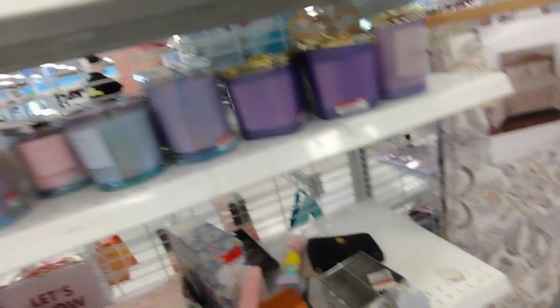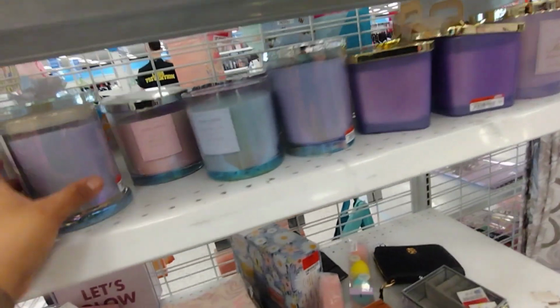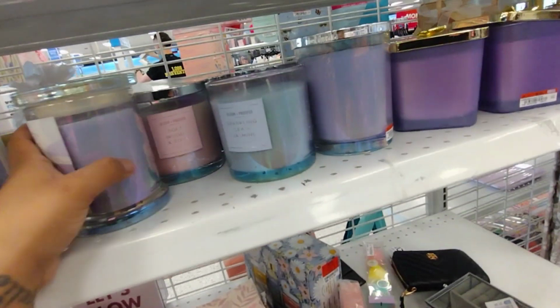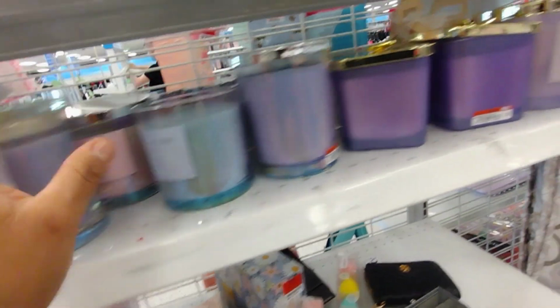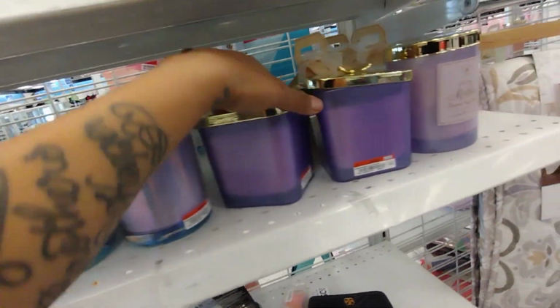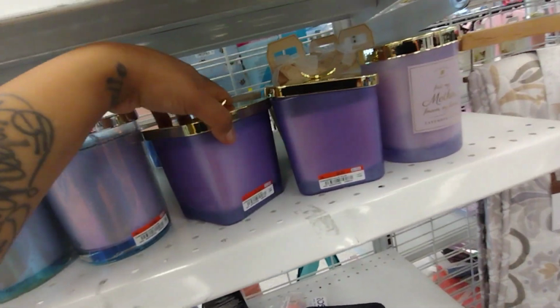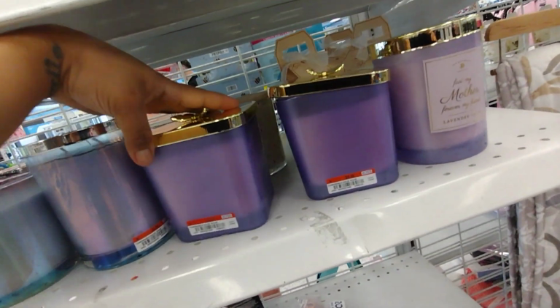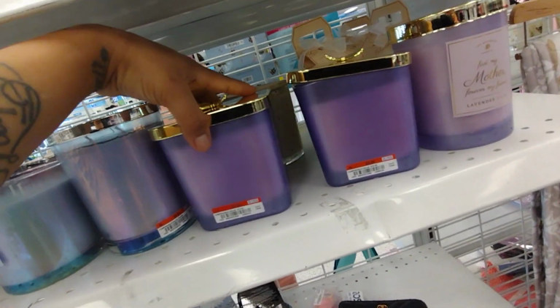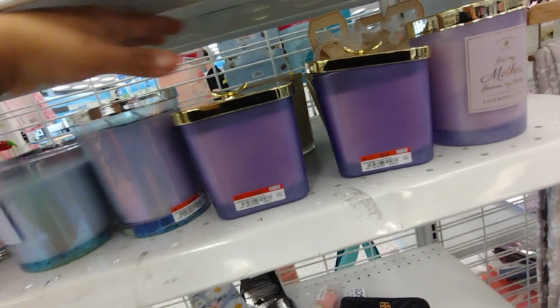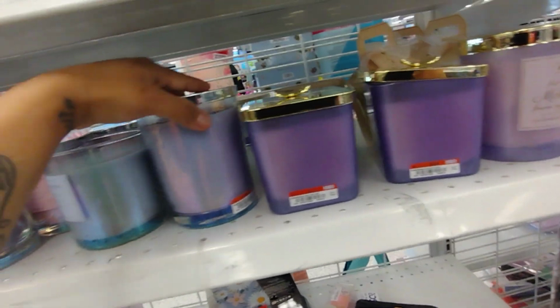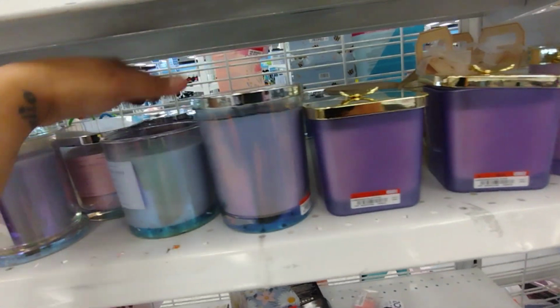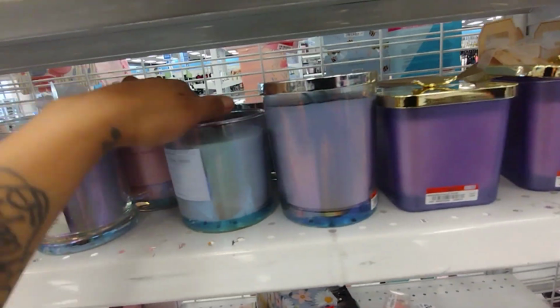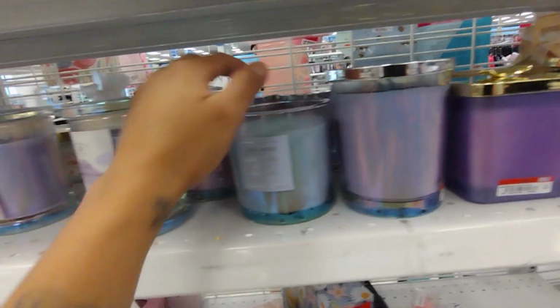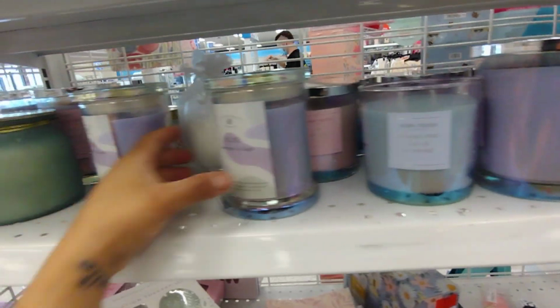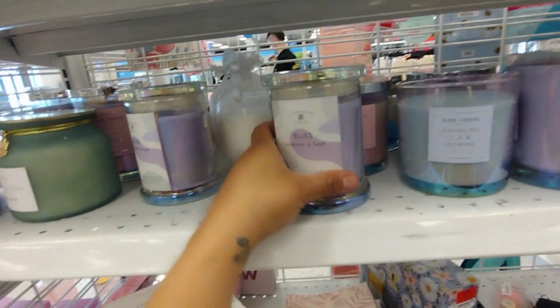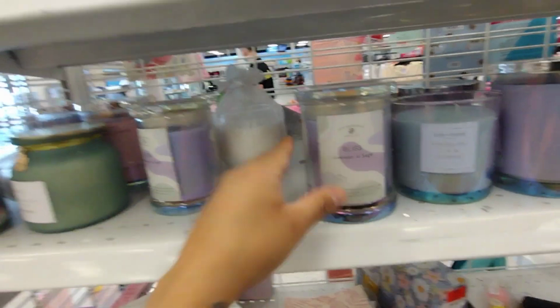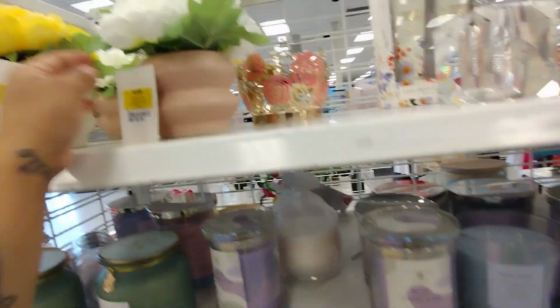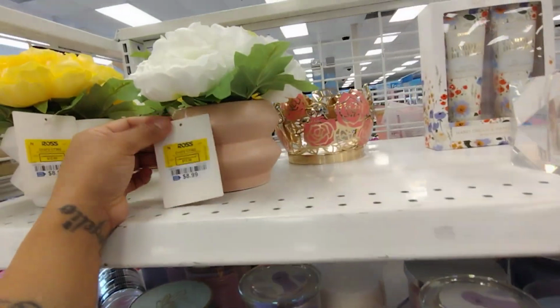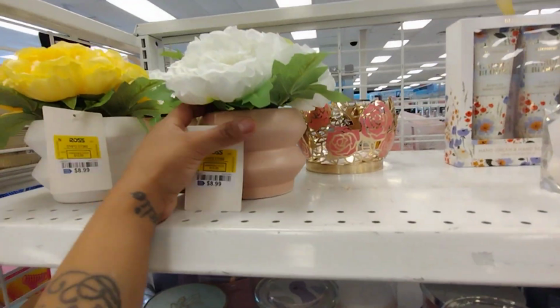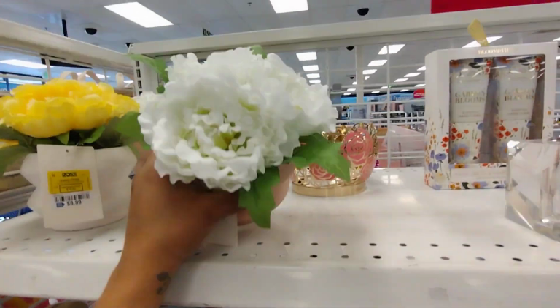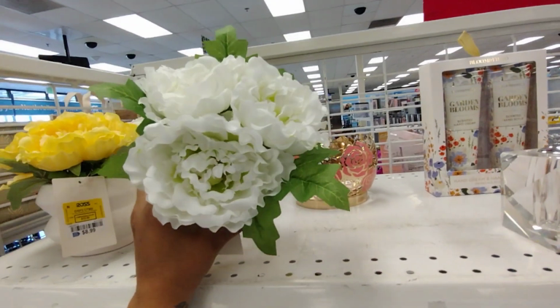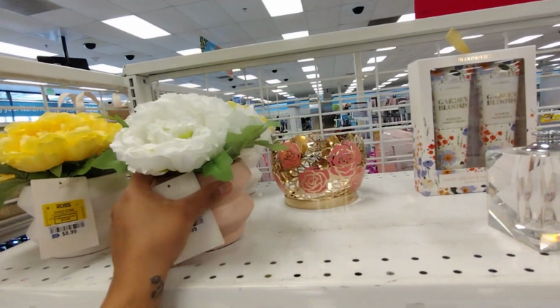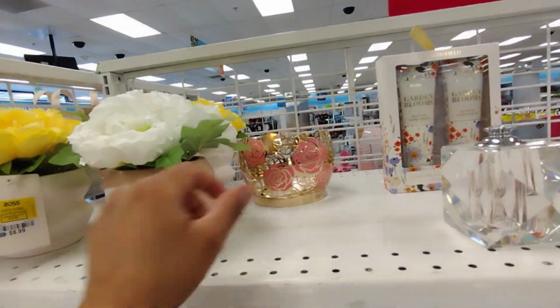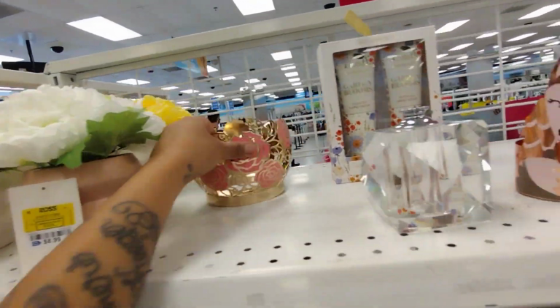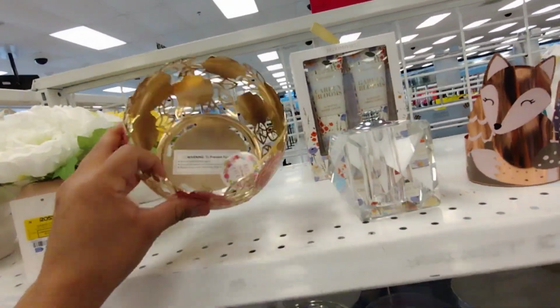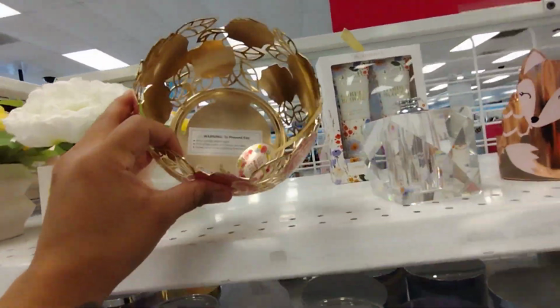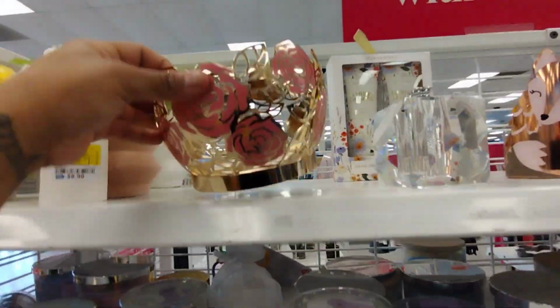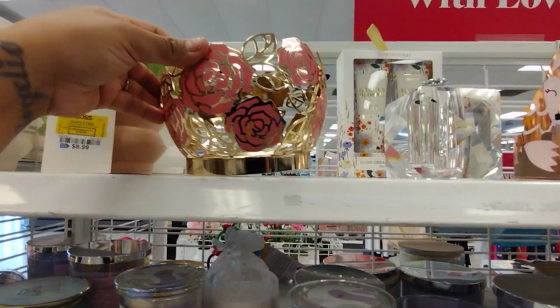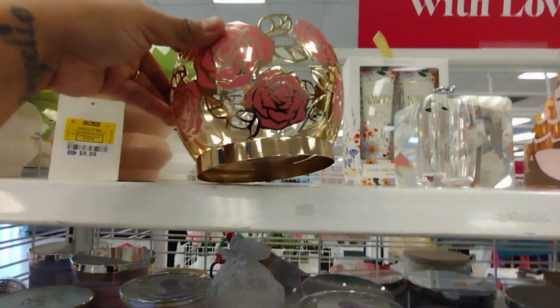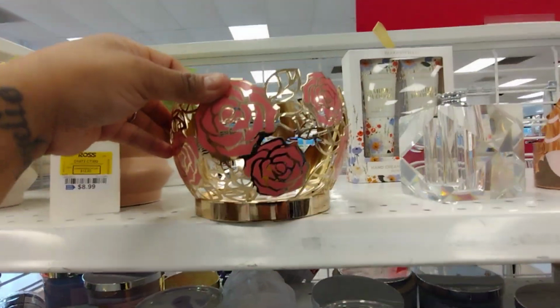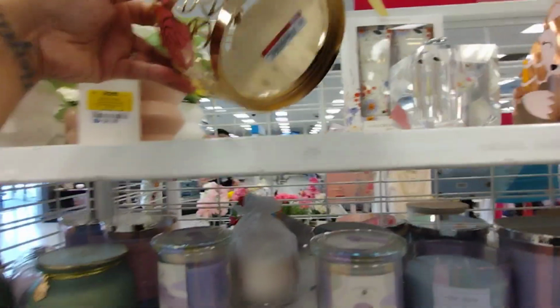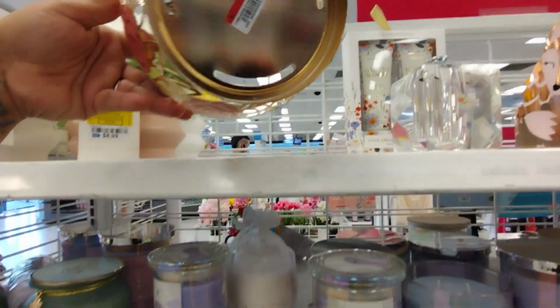Look at all these candles, you guys — oh my goodness! These are $9.99. And these are $8.99. There's just so much. Look at this candle holder — definitely check them out.